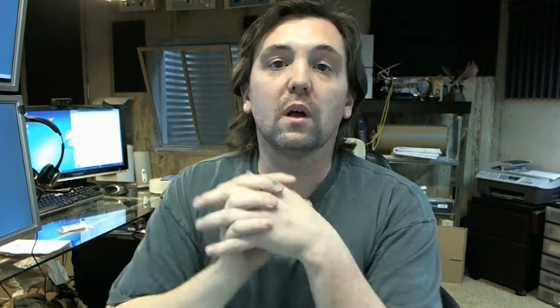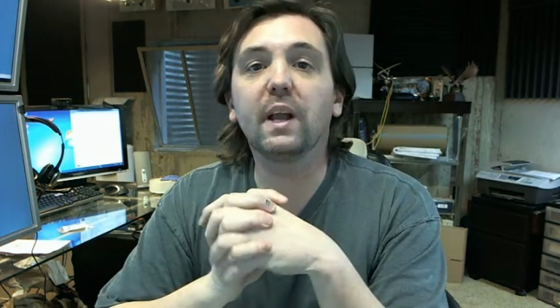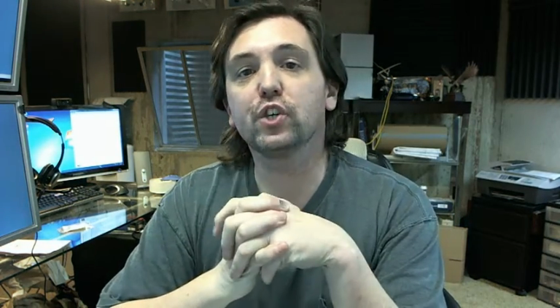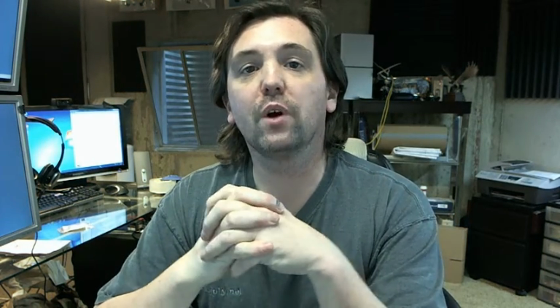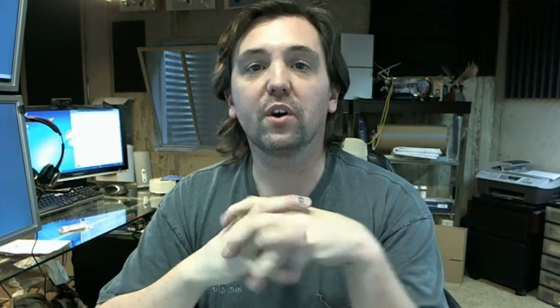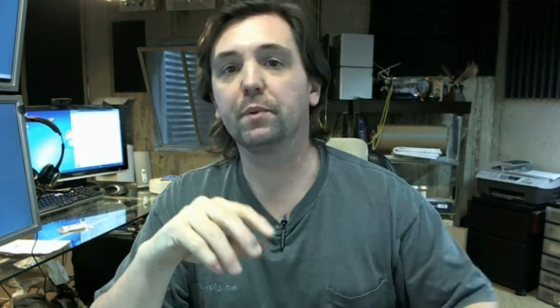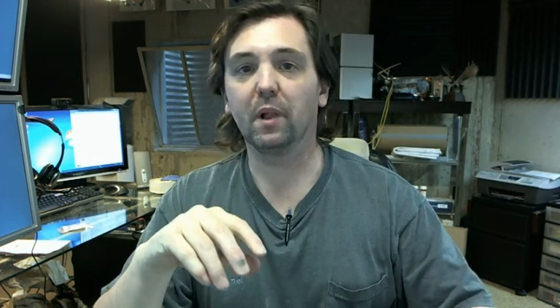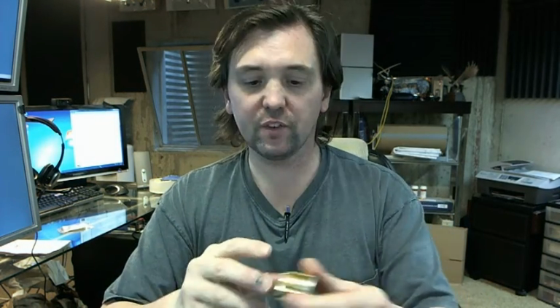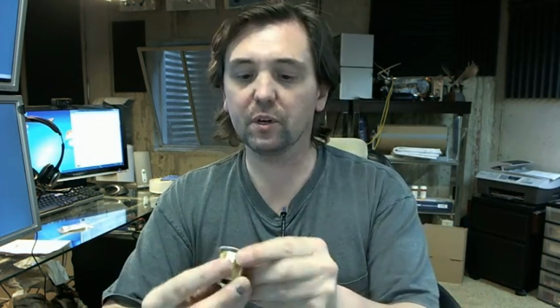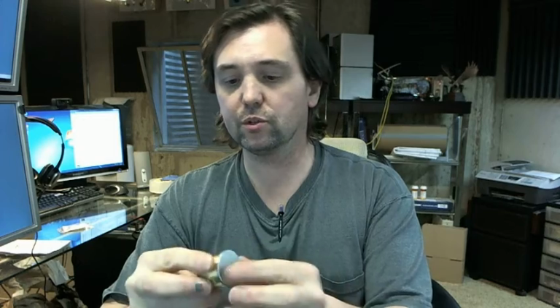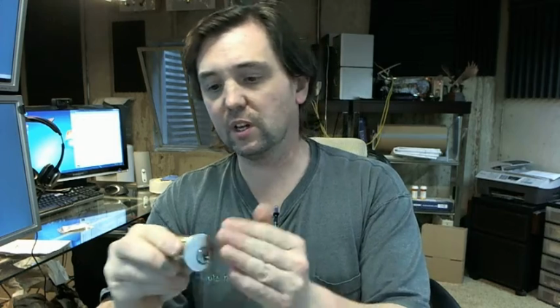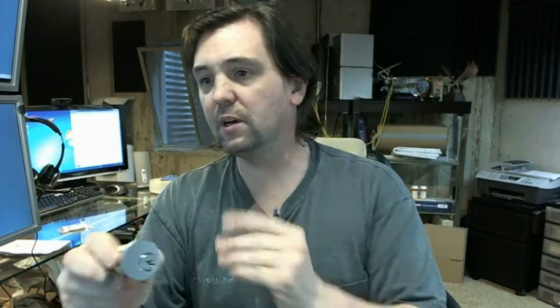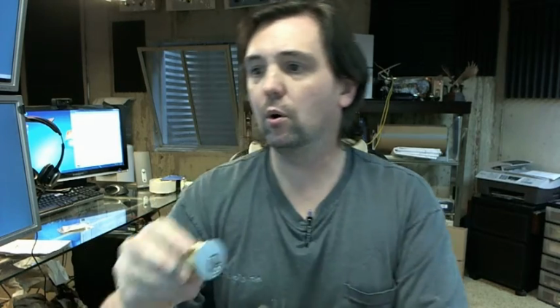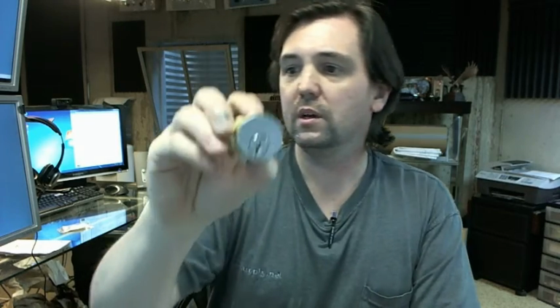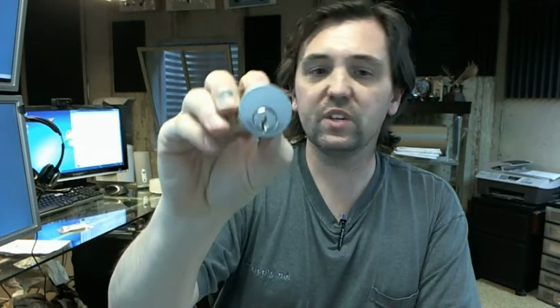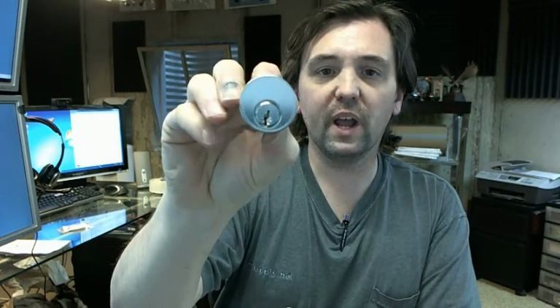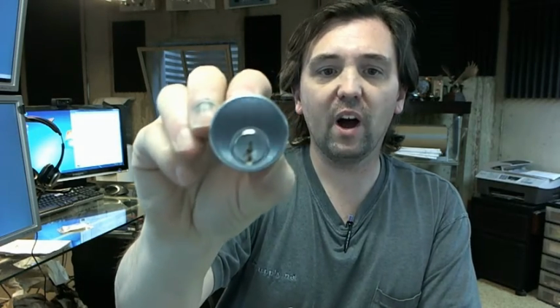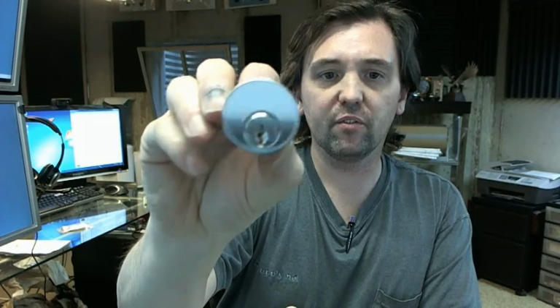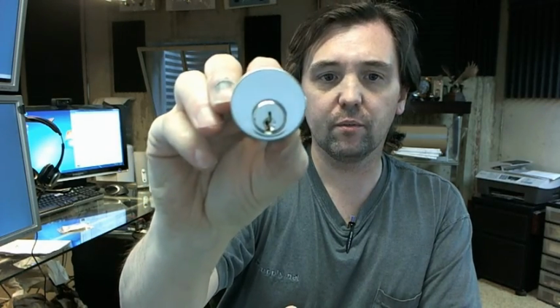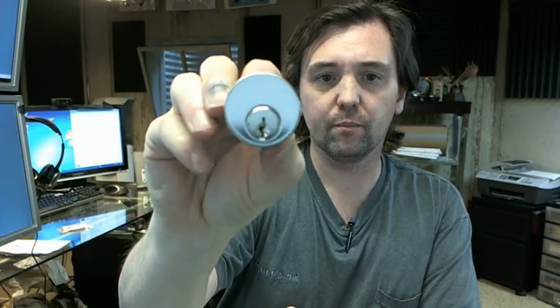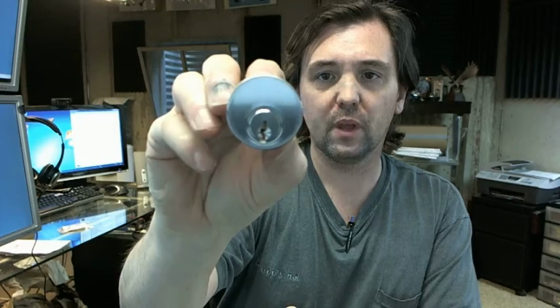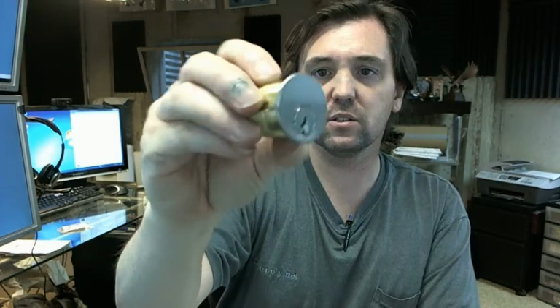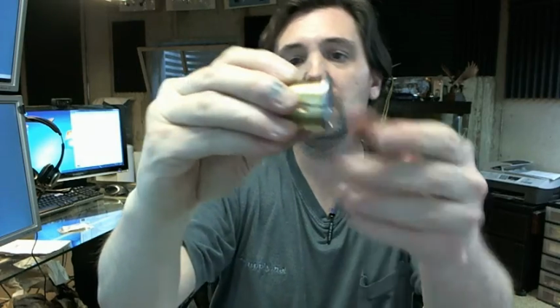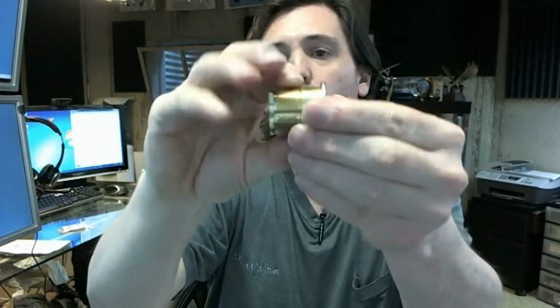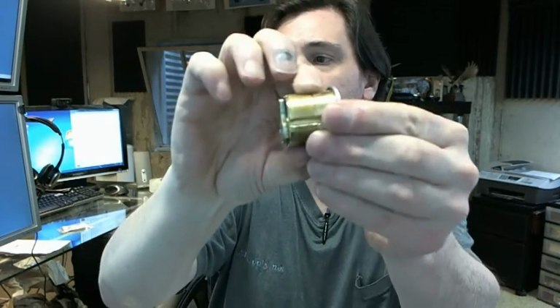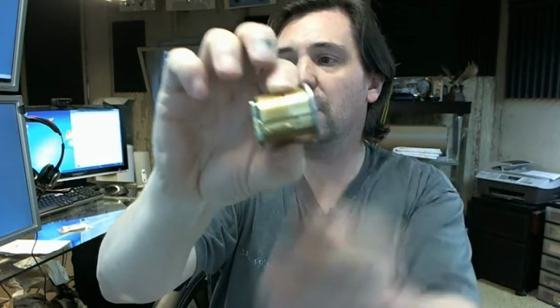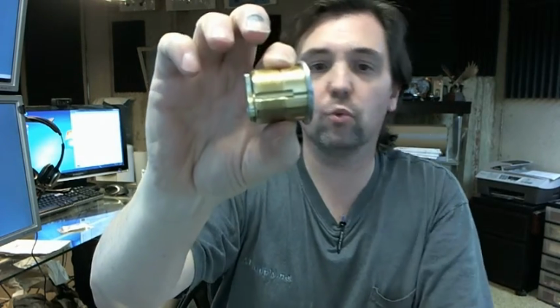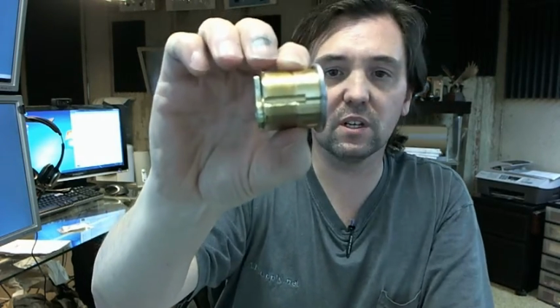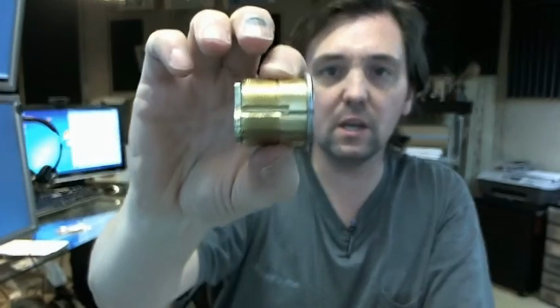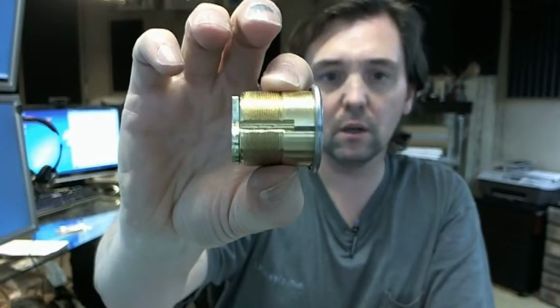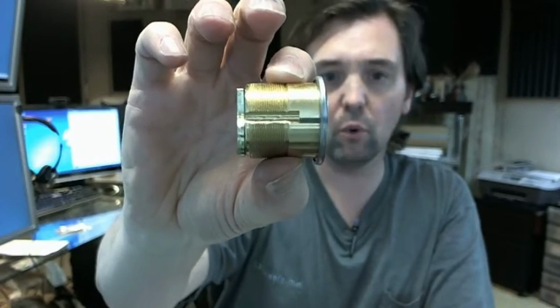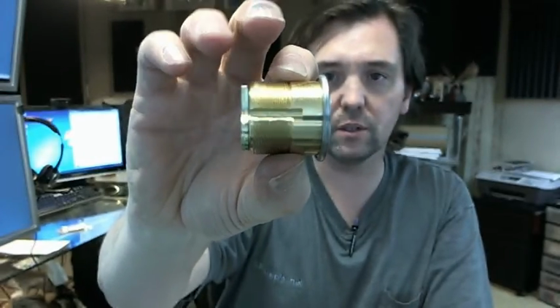Hello, my name is Rich Howard, owner of Architectural Builder Supply, and this video is to bring you a closer look at the Kaba Ilco 7185 SC1-26D mortise cylinder.